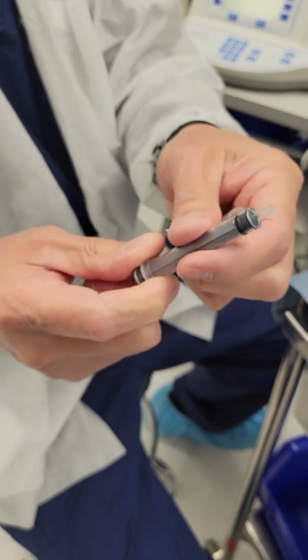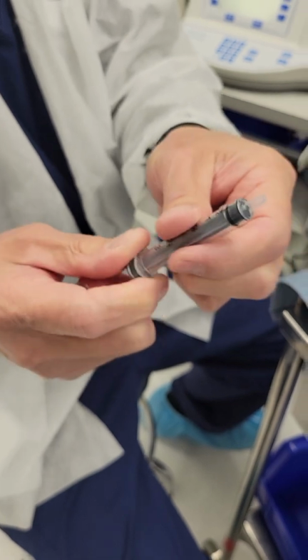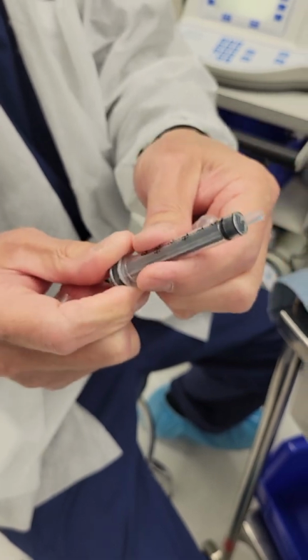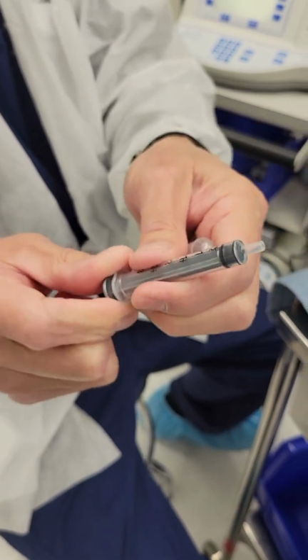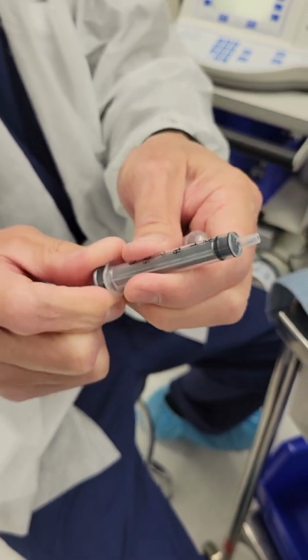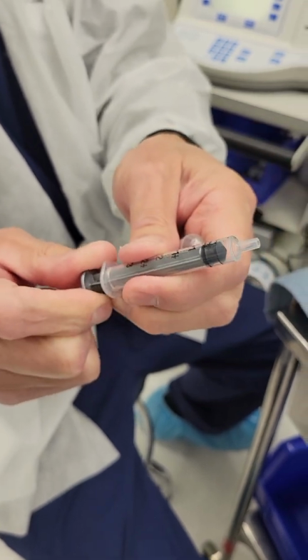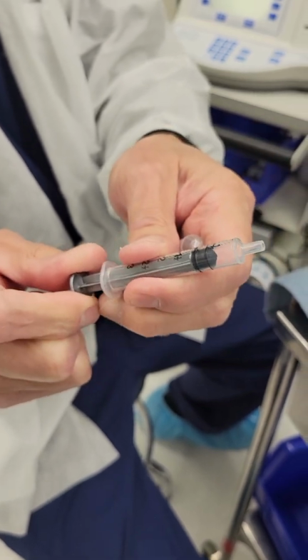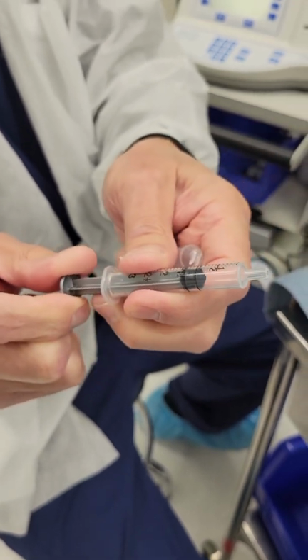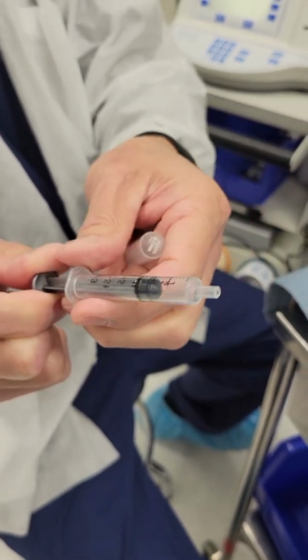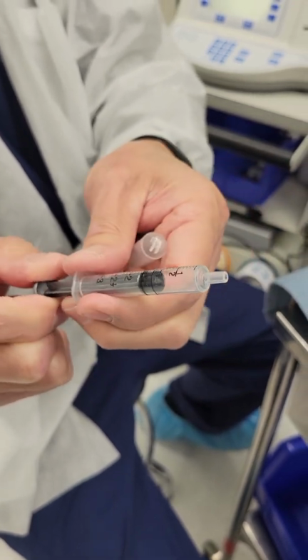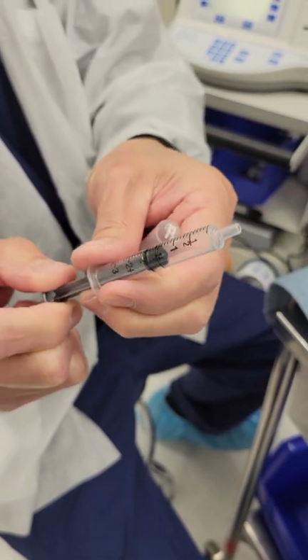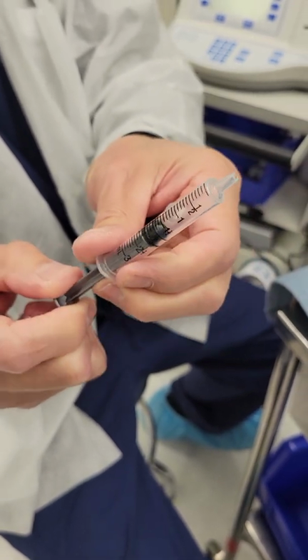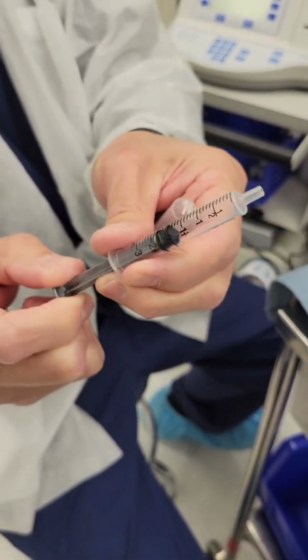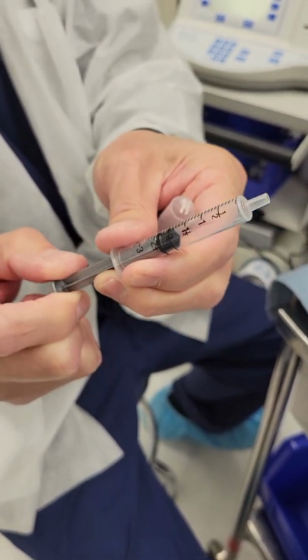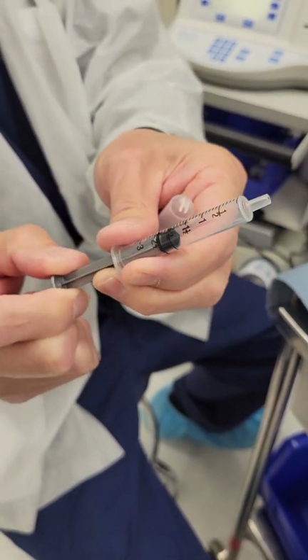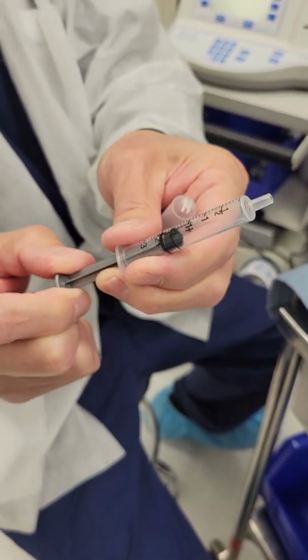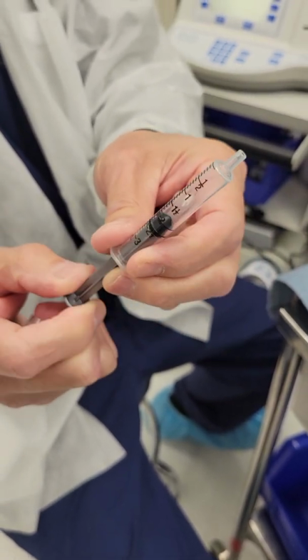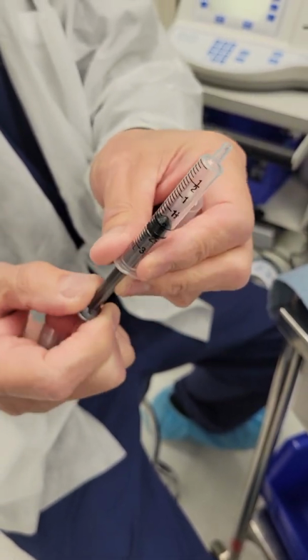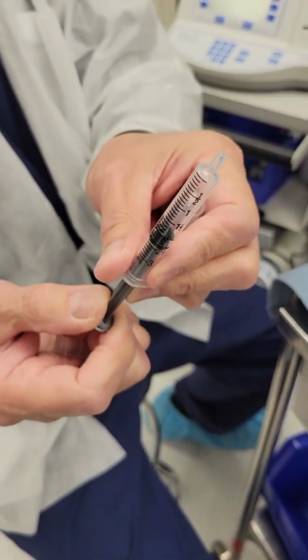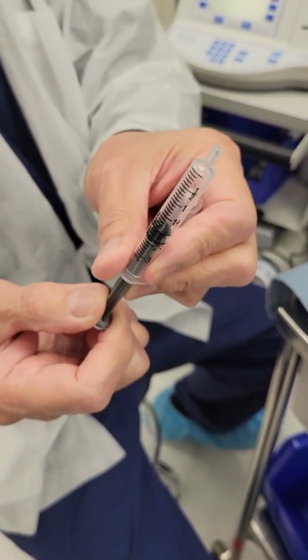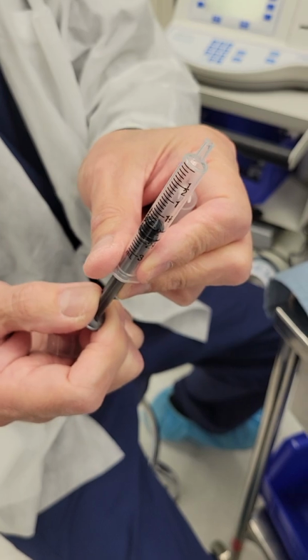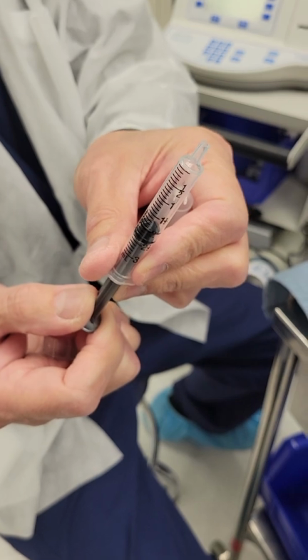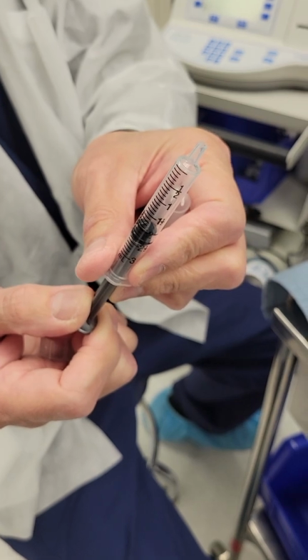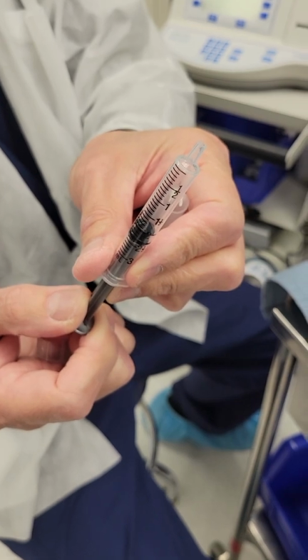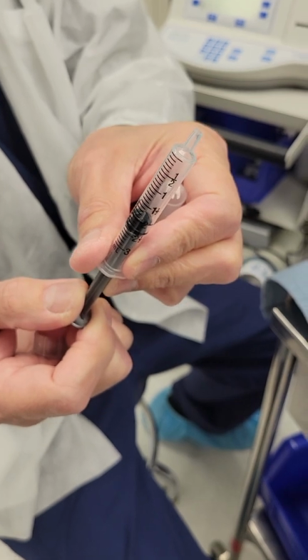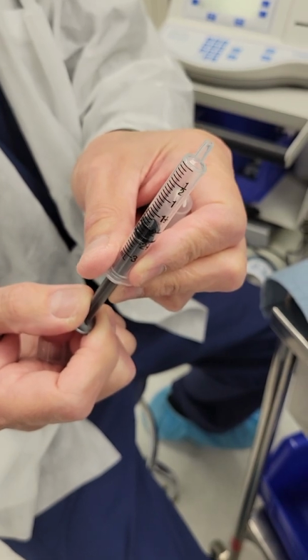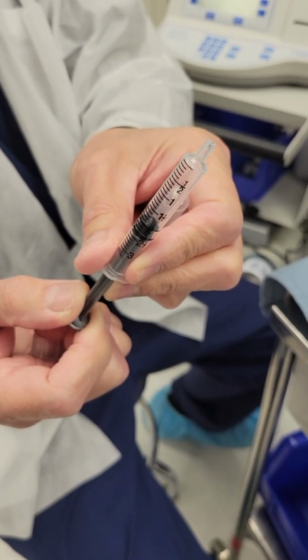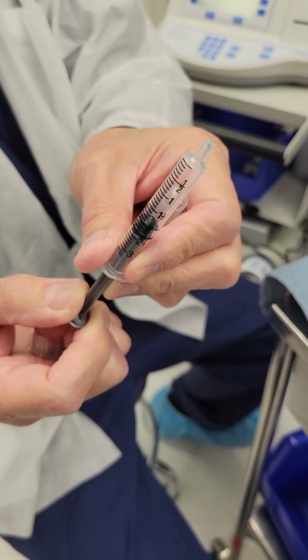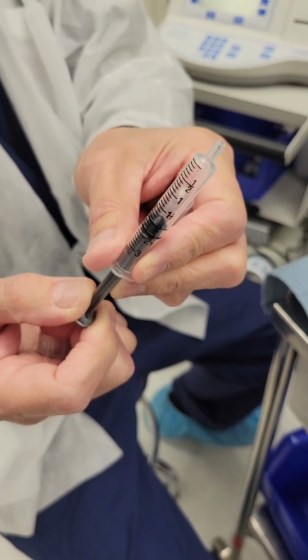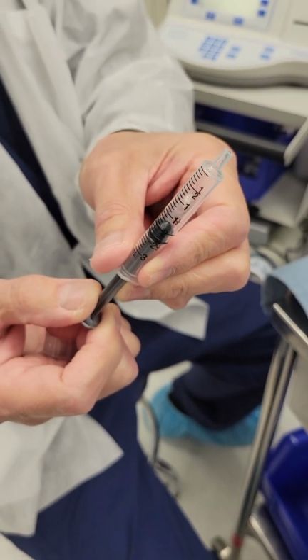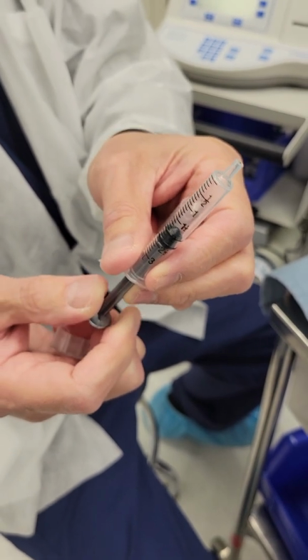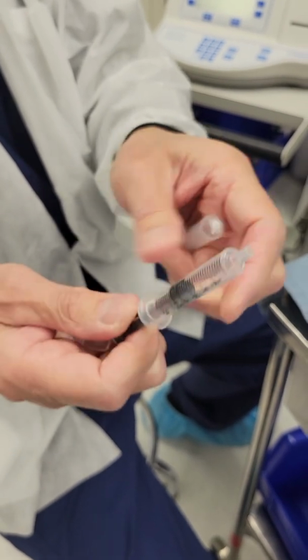And then get a minimum of 2 cc sample — 2 cc sample at least.